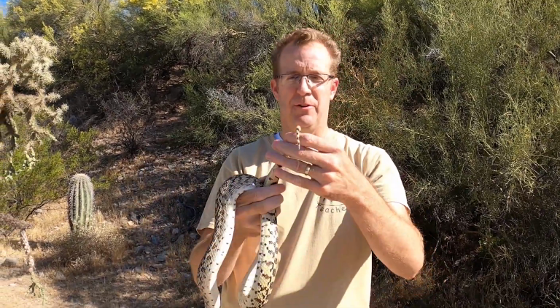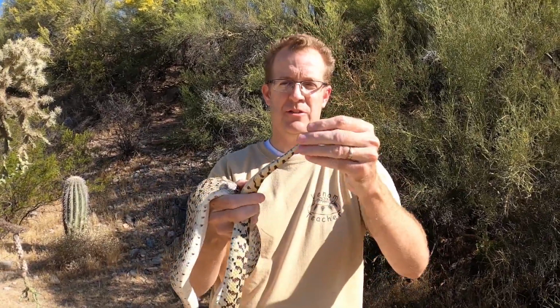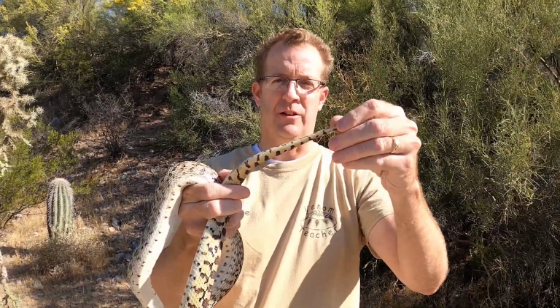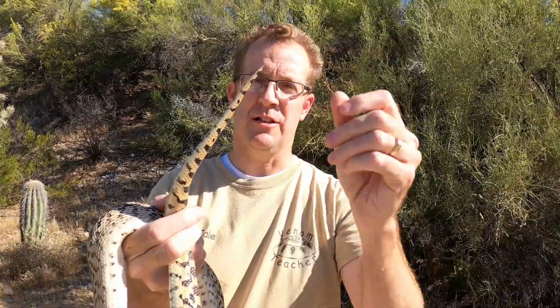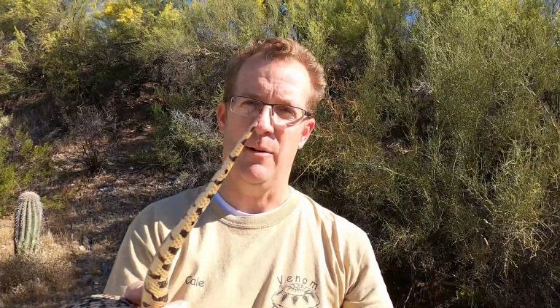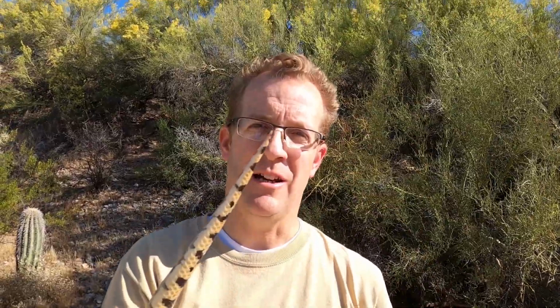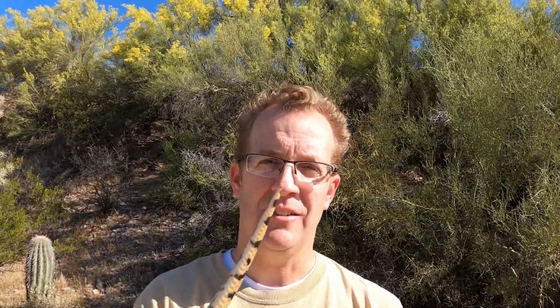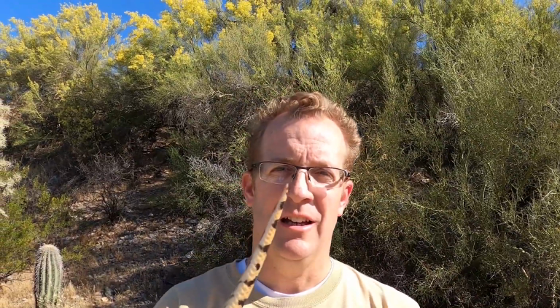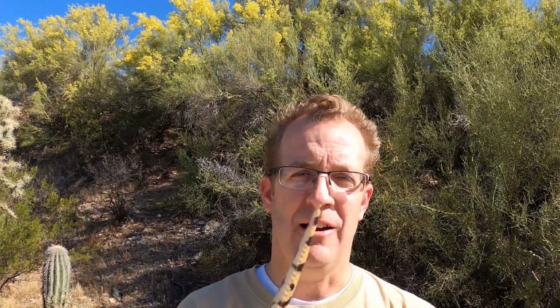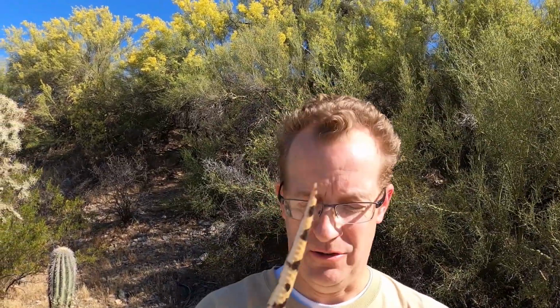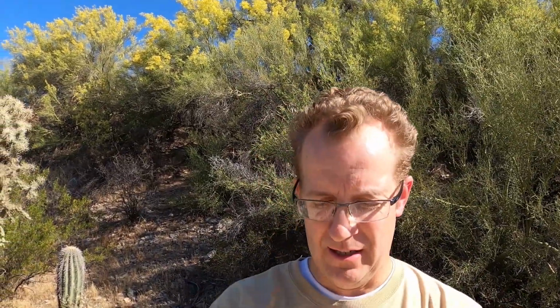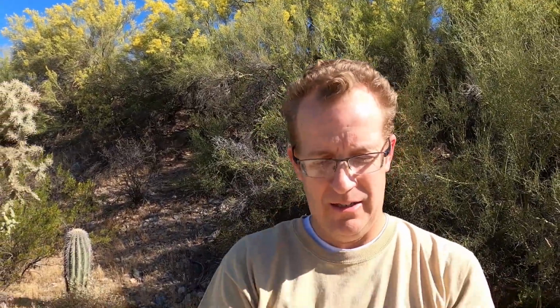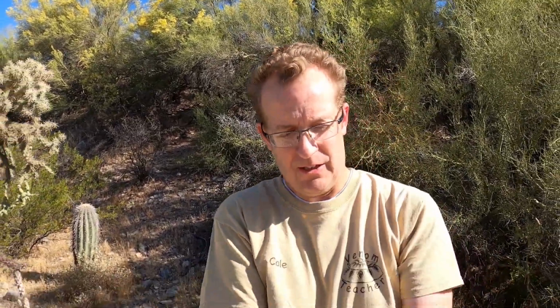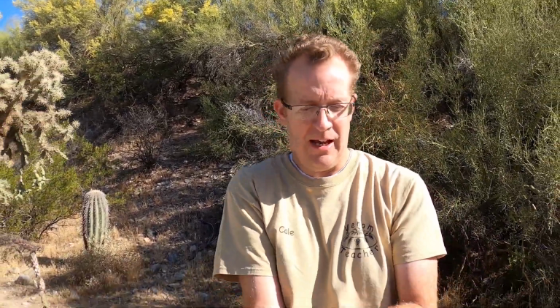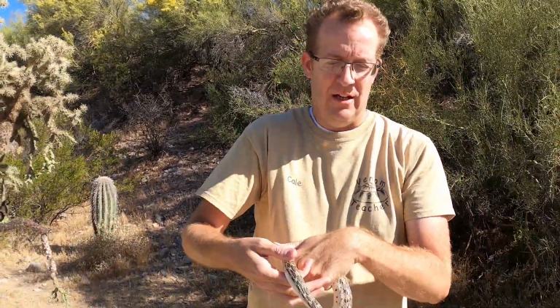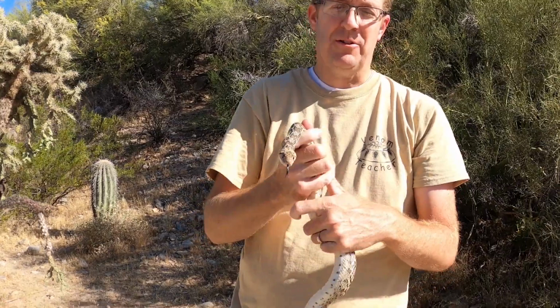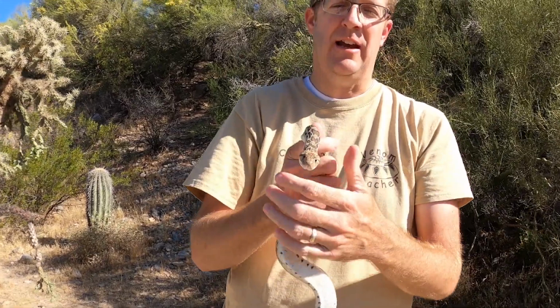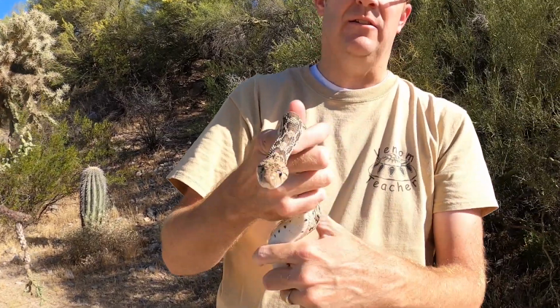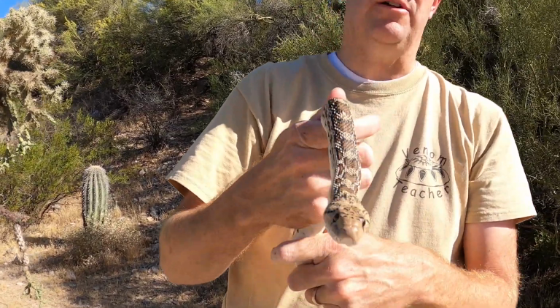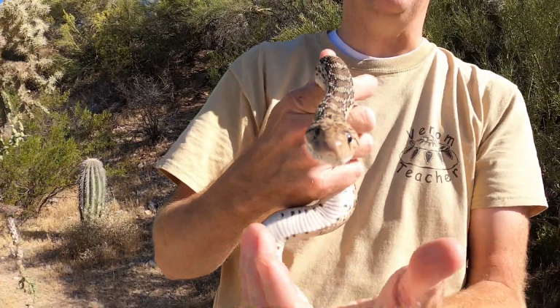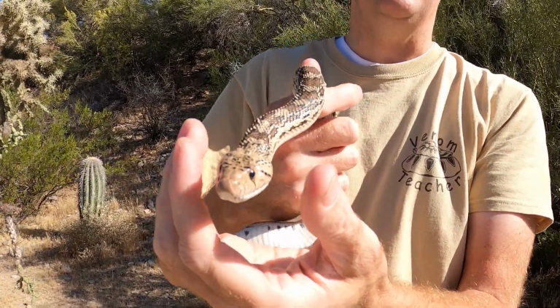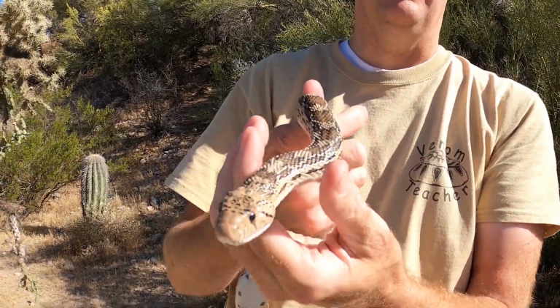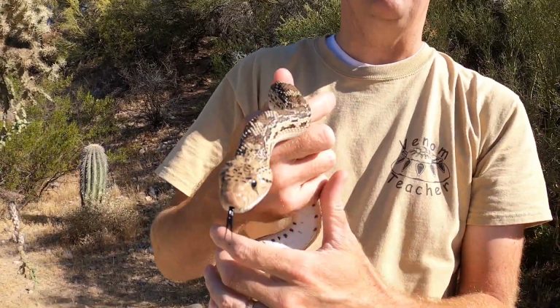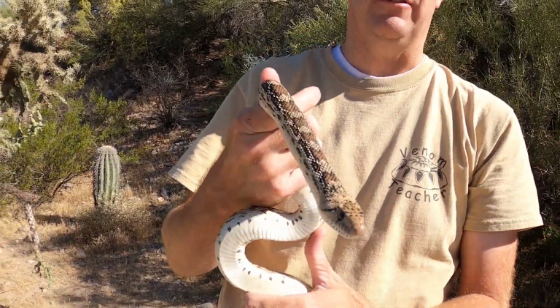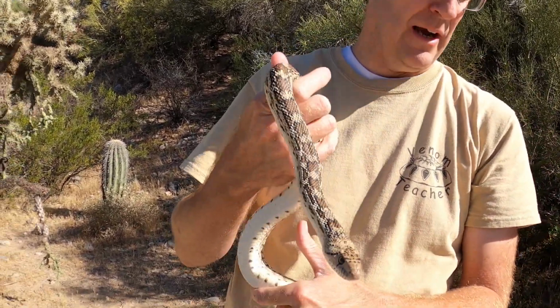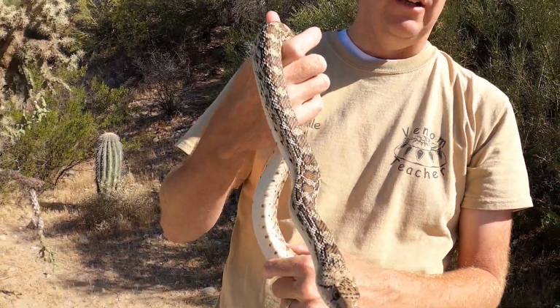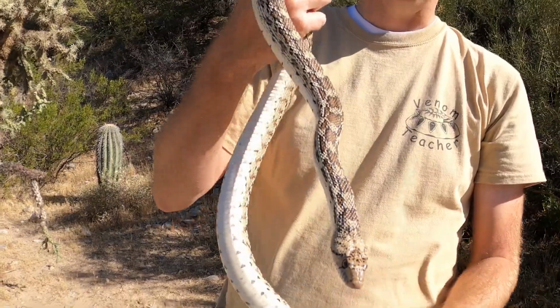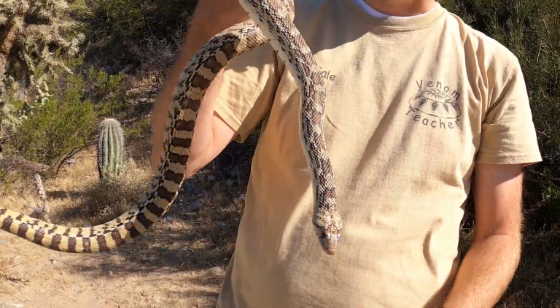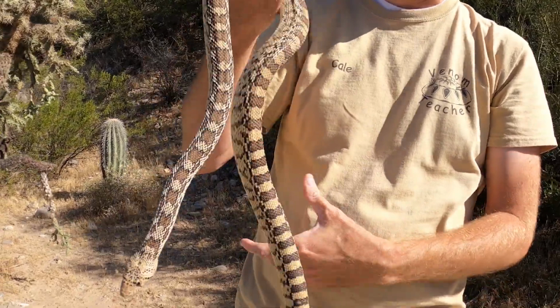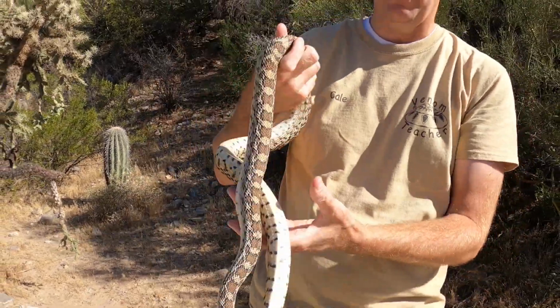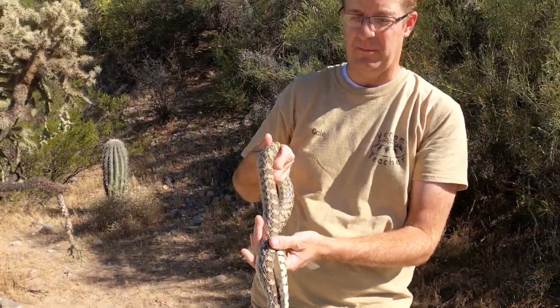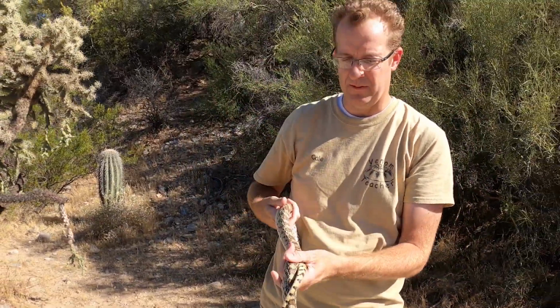The first thing you'll notice is that gopher snakes have a pointy tail — rattlesnakes do not. And if you look at their head, a gopher snake's head is pretty thin and narrow compared to the rest of its body. So I'm going to show you a rattlesnake now and you'll be able to see some of the differences.